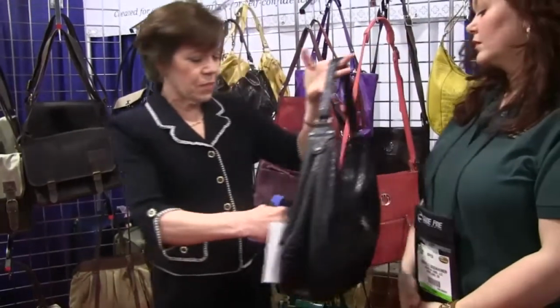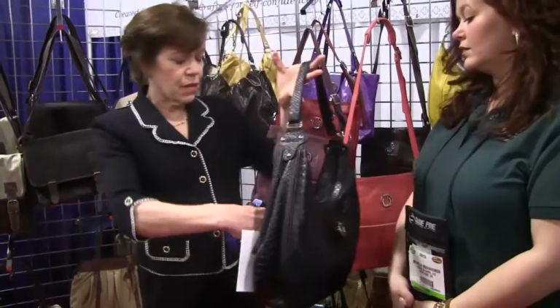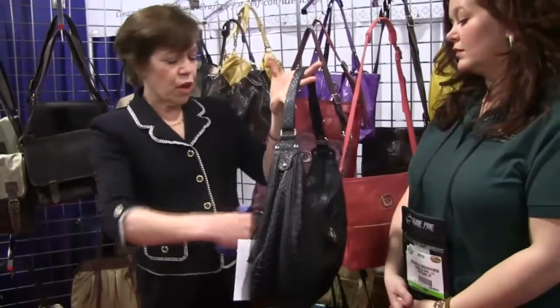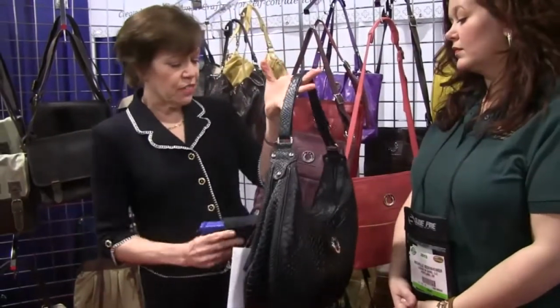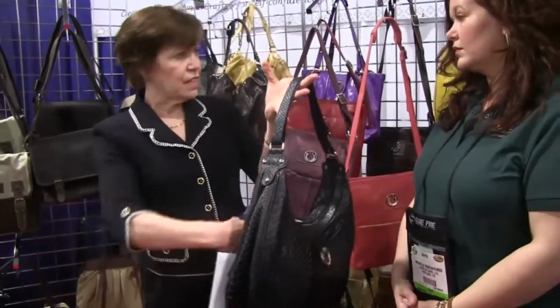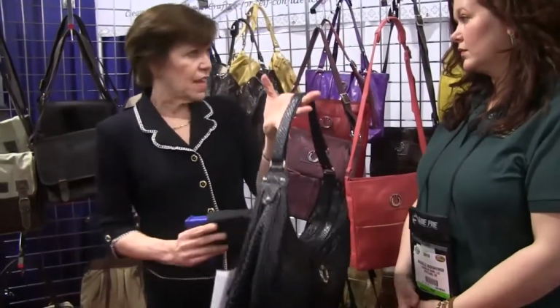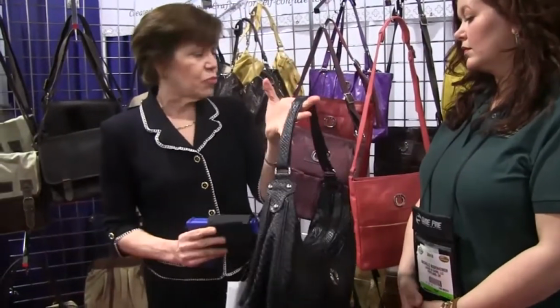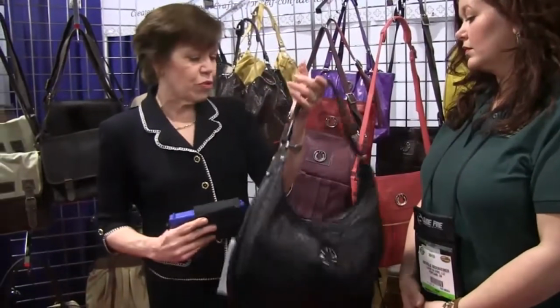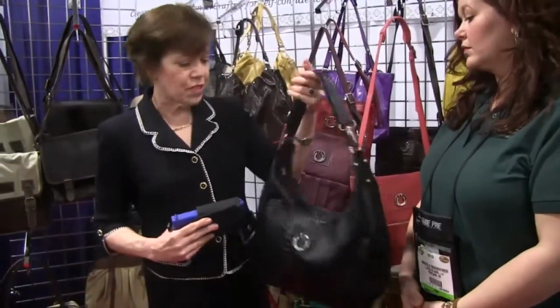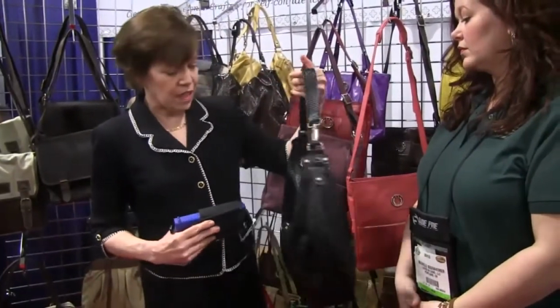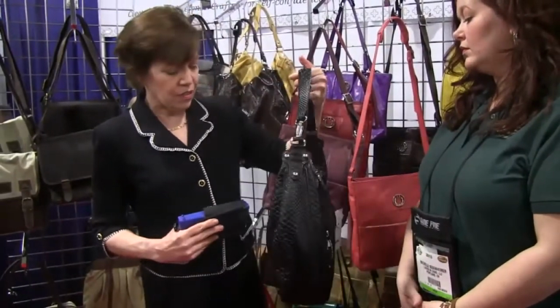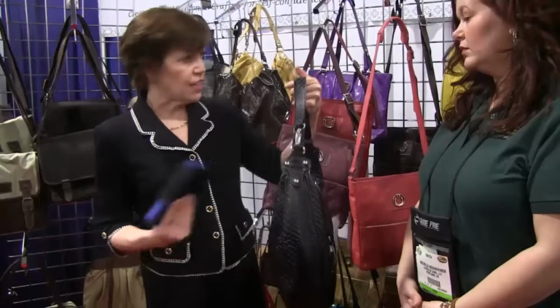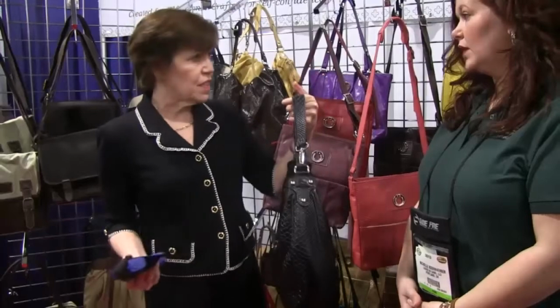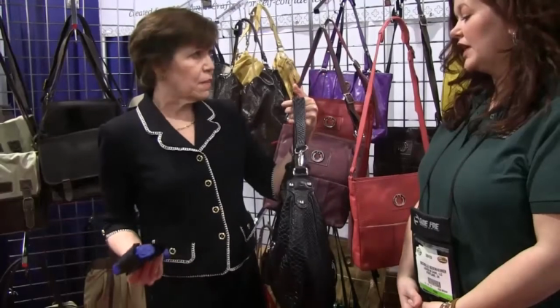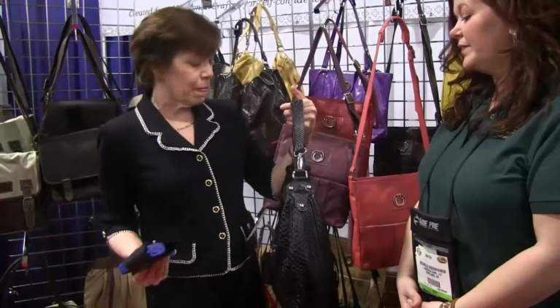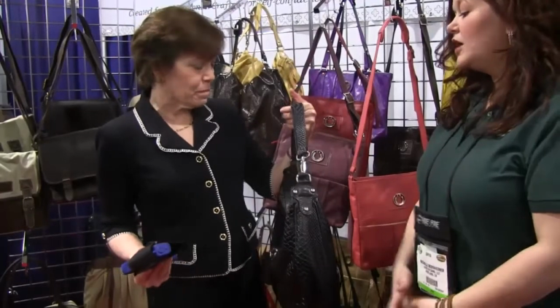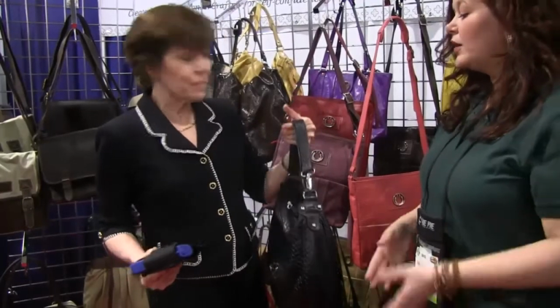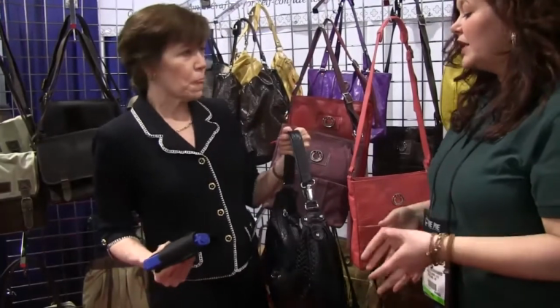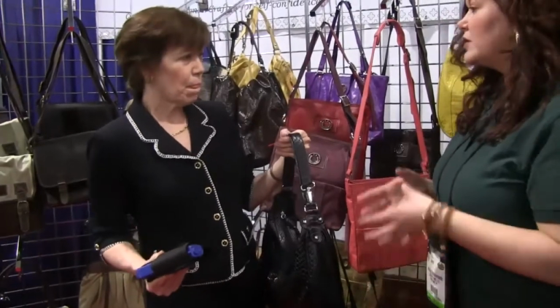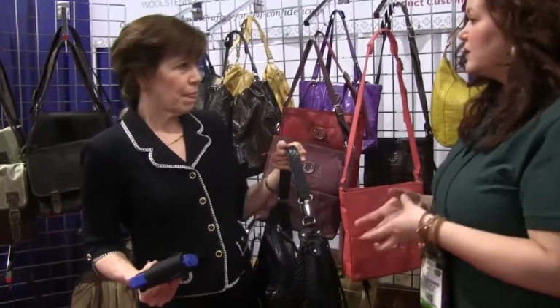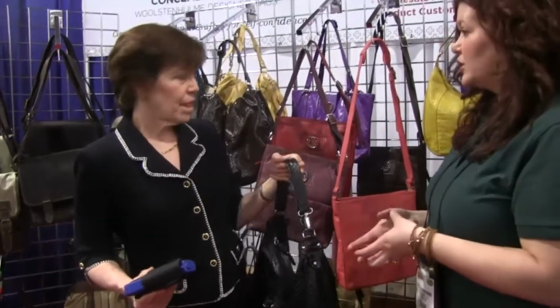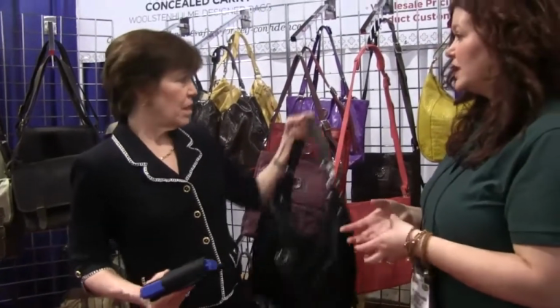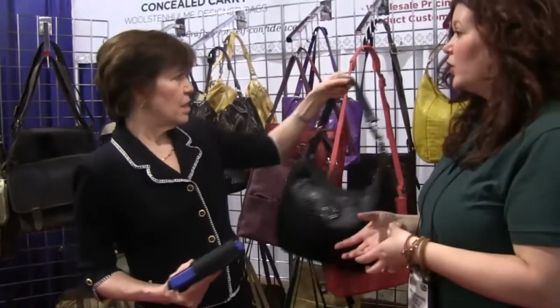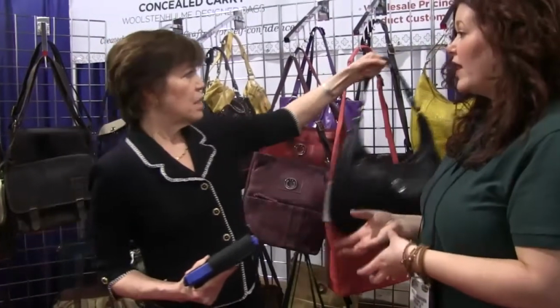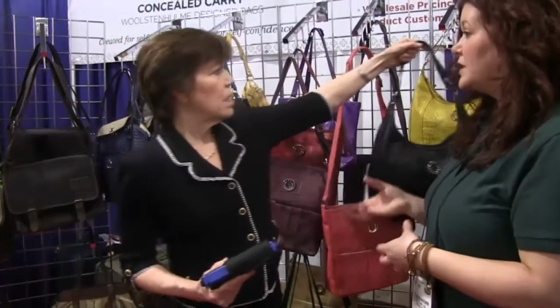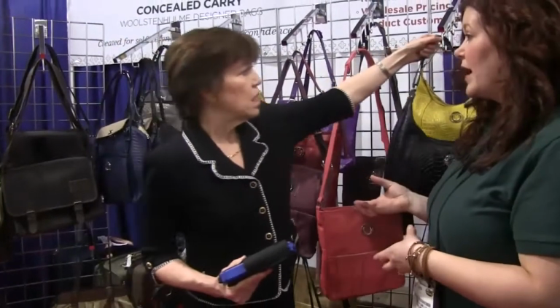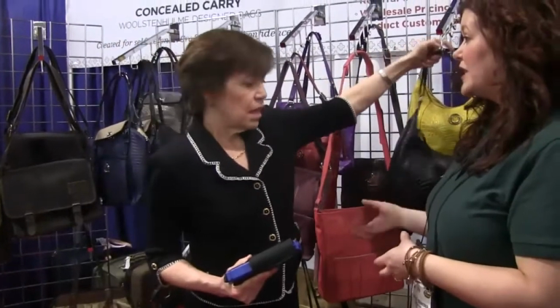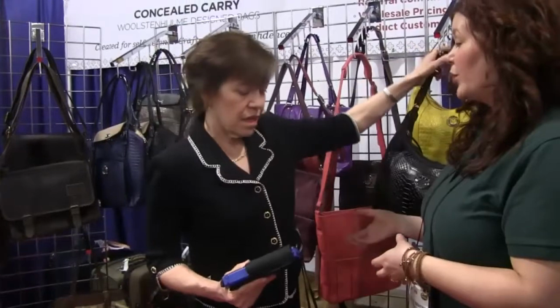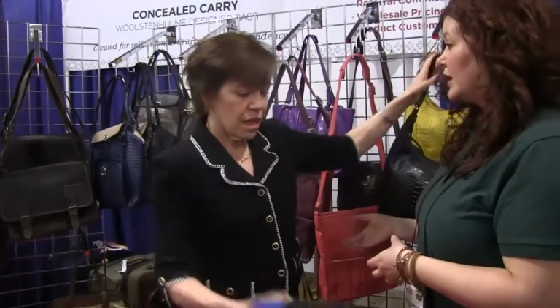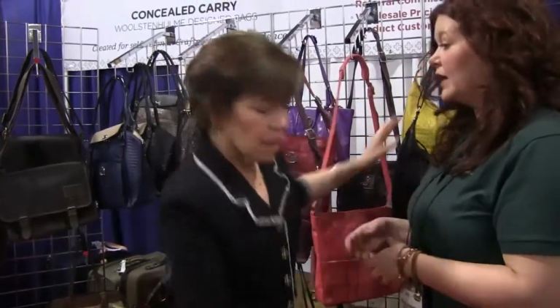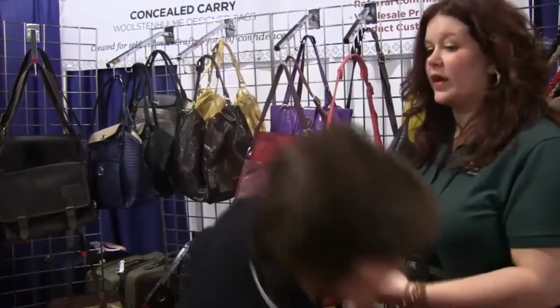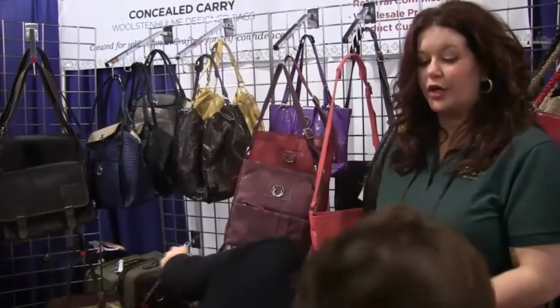It can be set up for right or left-handed use and the firearm can be removed as you need it. Now, what are some of the other safety features that you've developed into your product line within a purse?